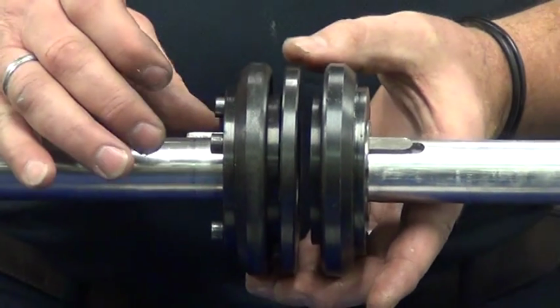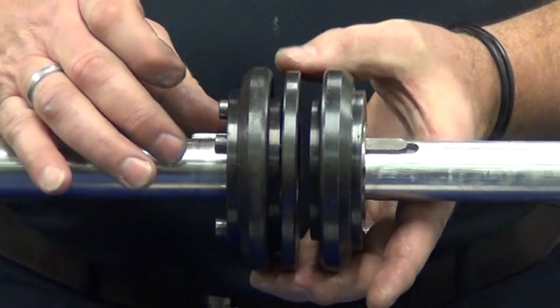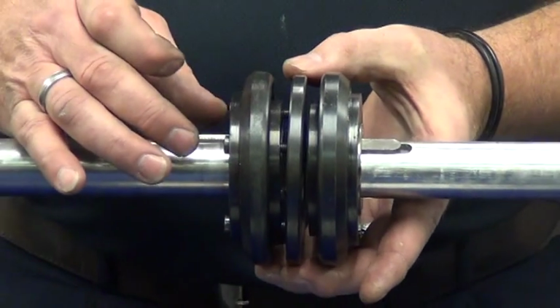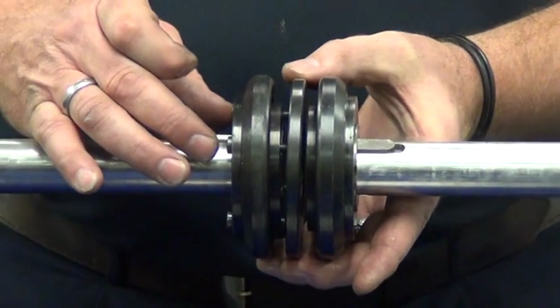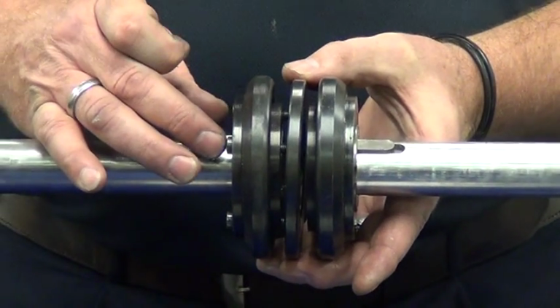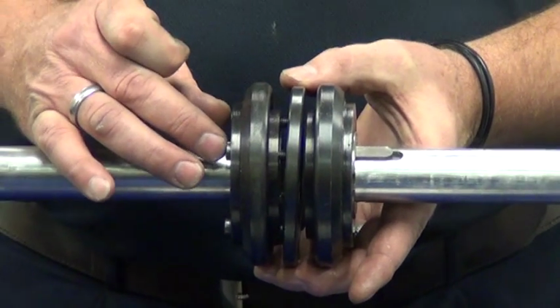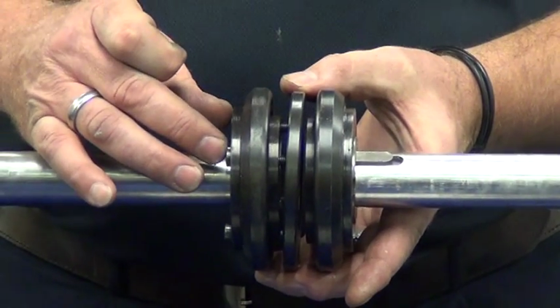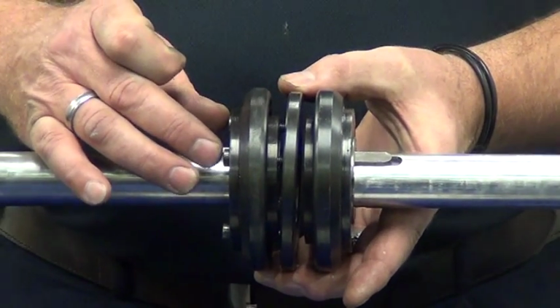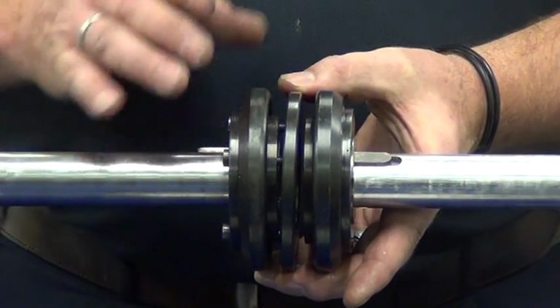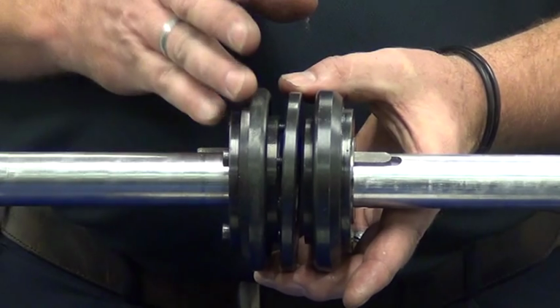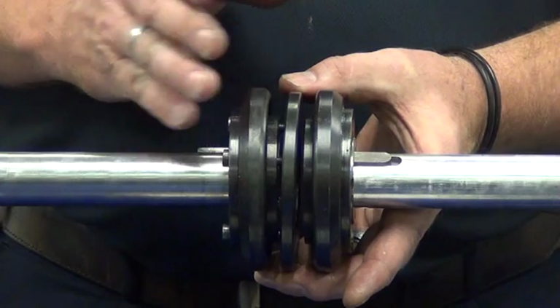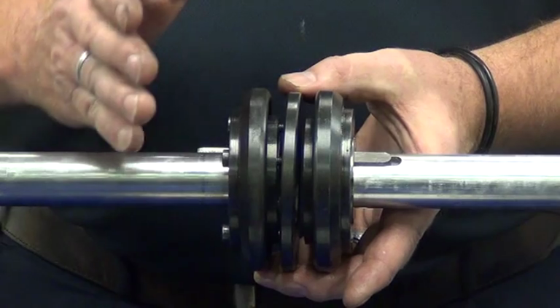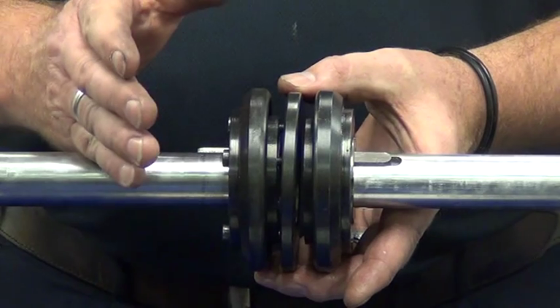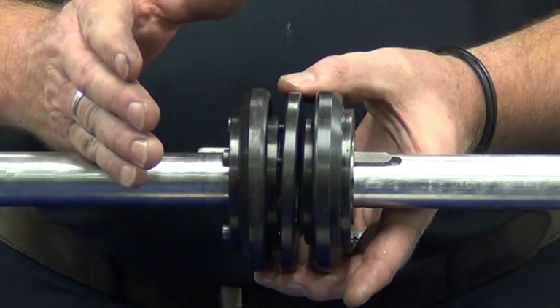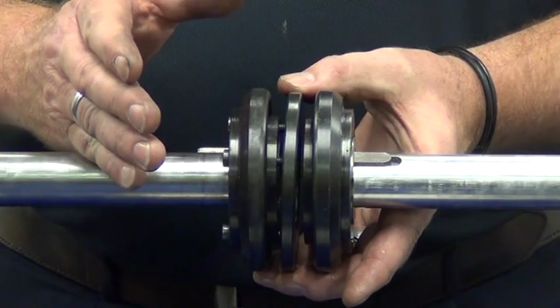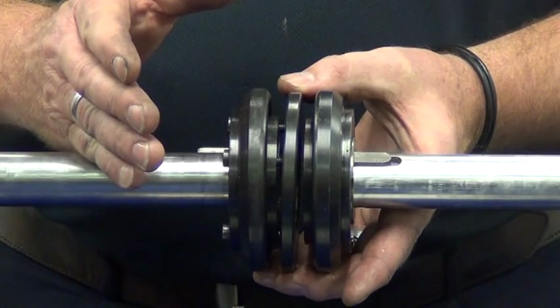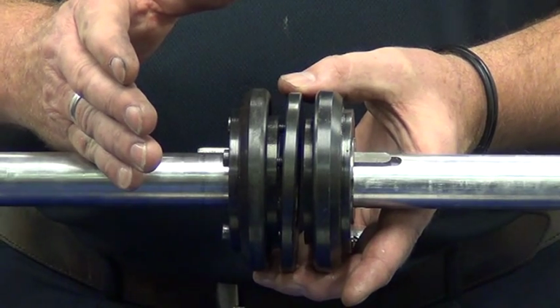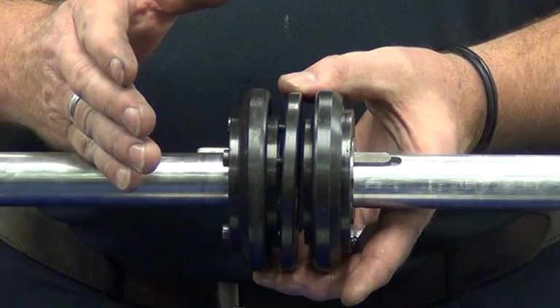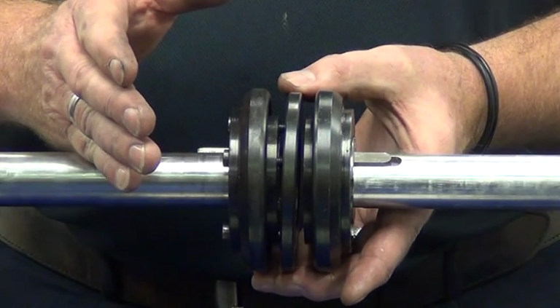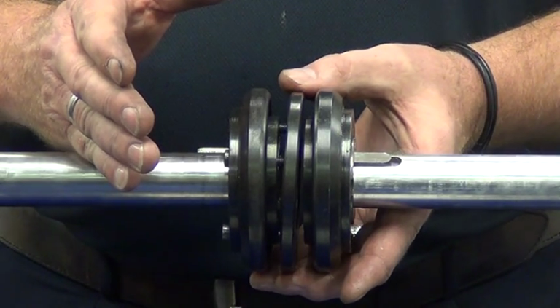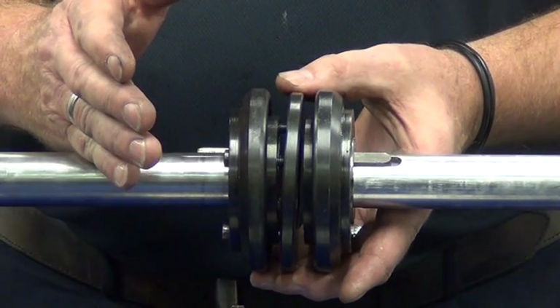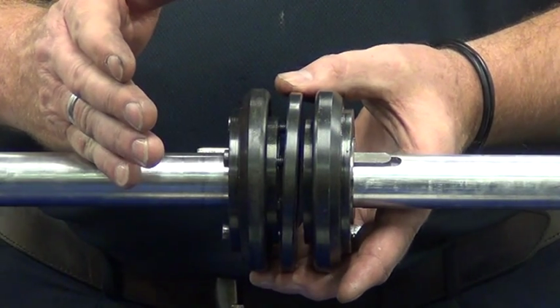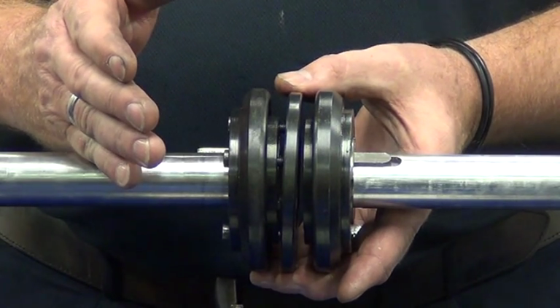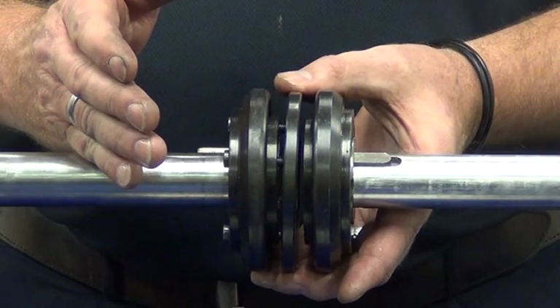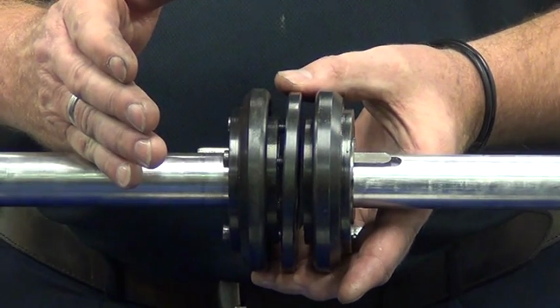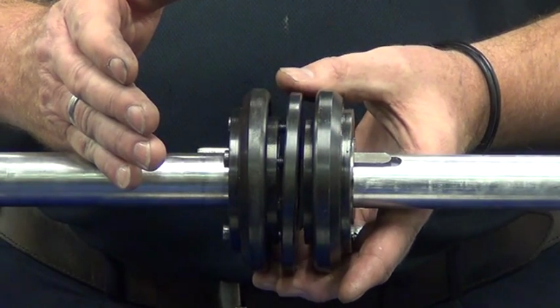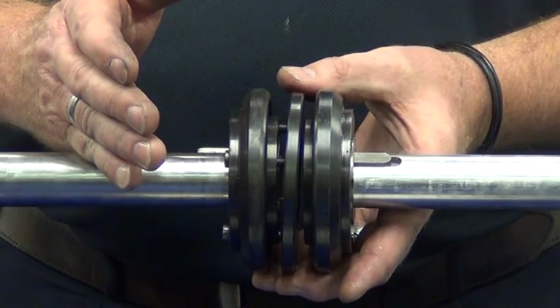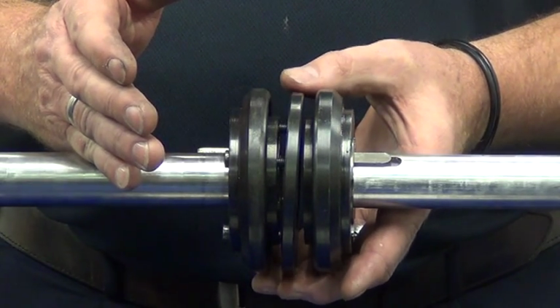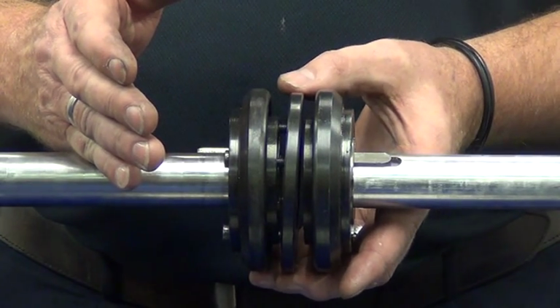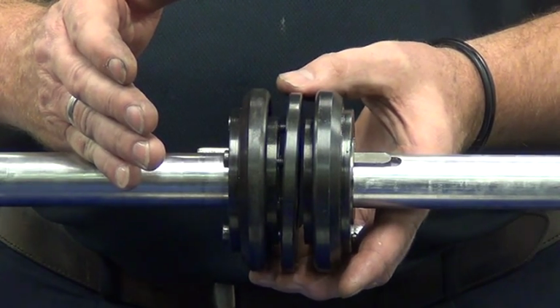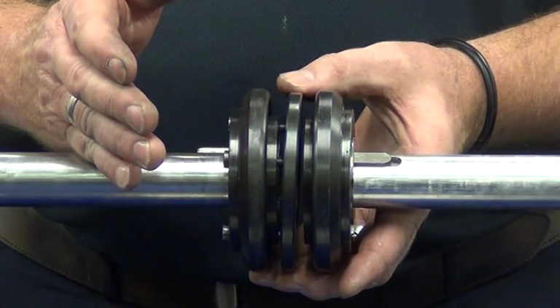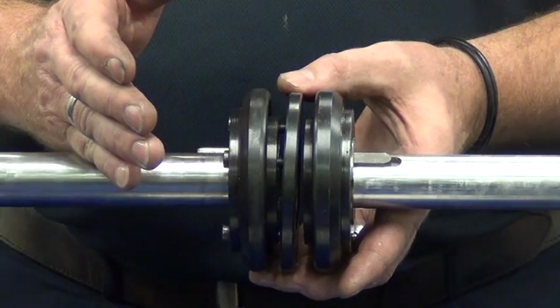Now that I've got that one in place, we'll do the second one, and we'll come back with the instruction for installing the entire element.